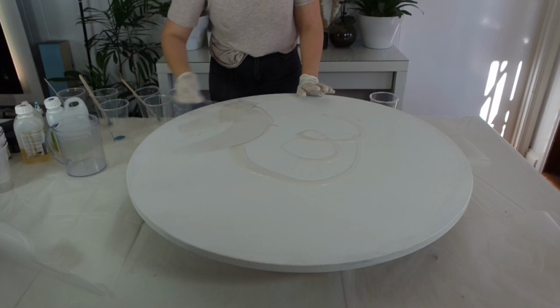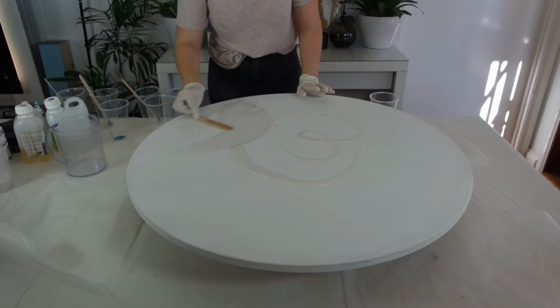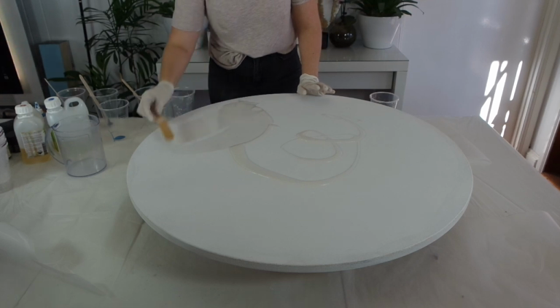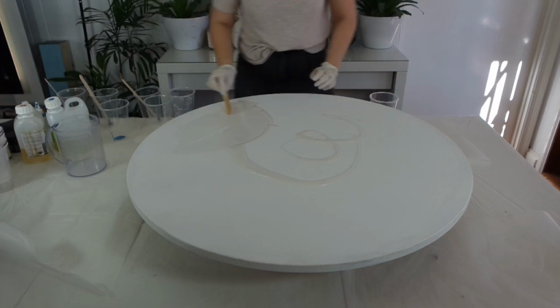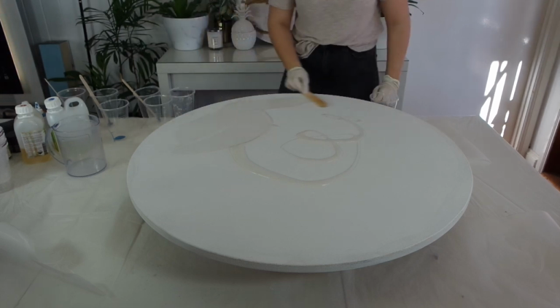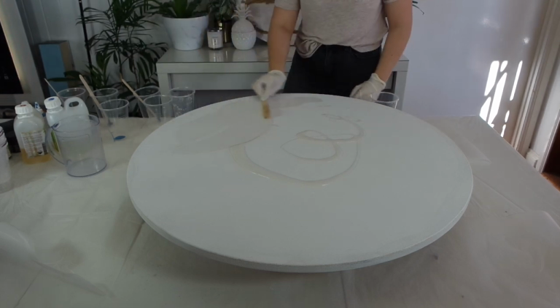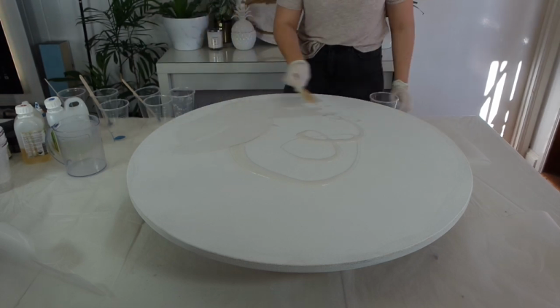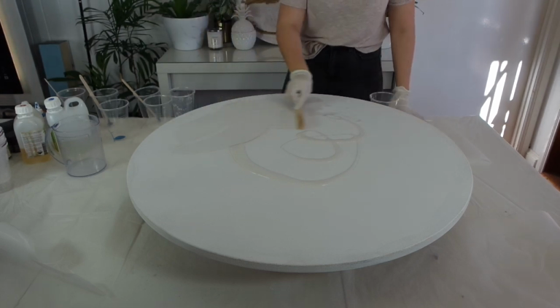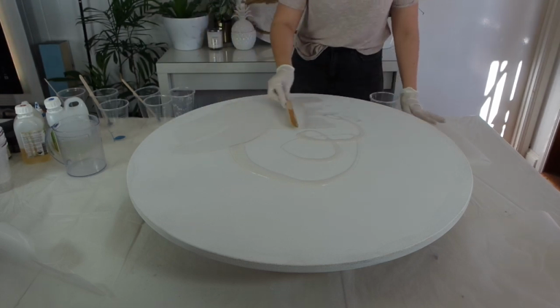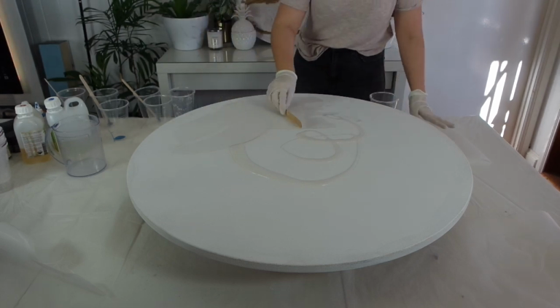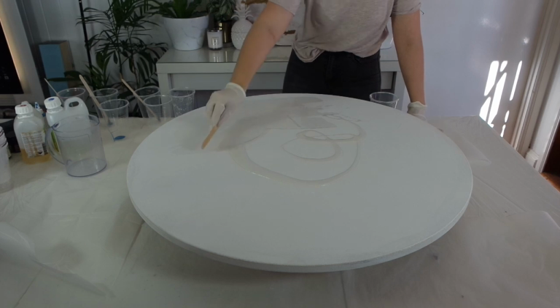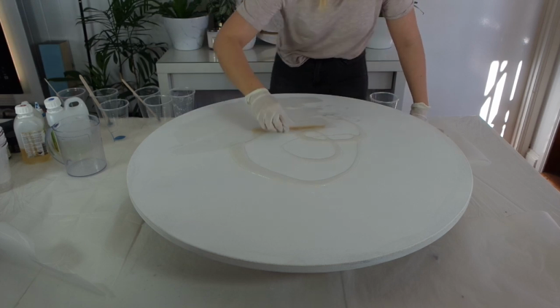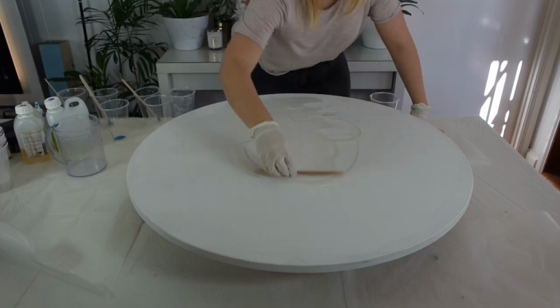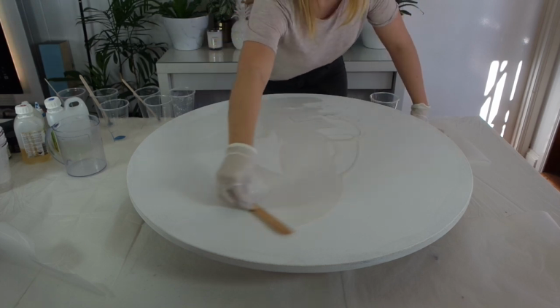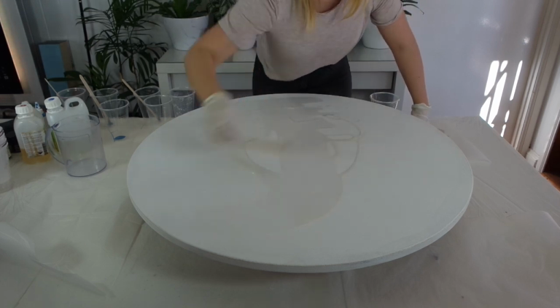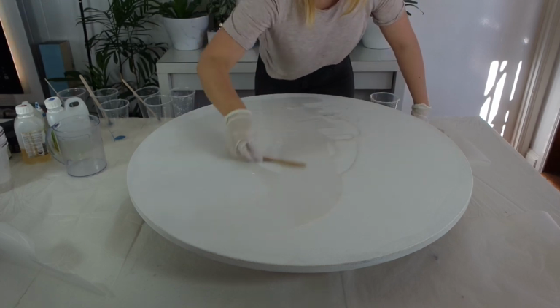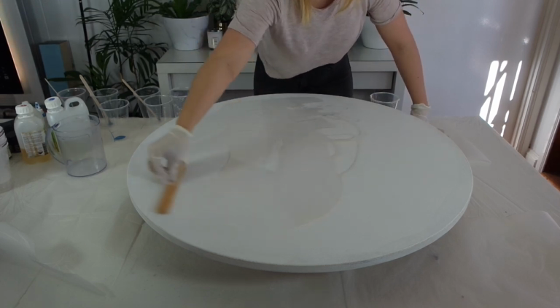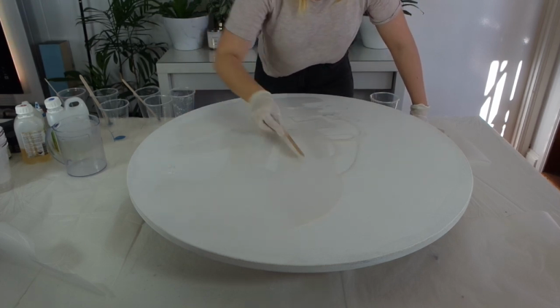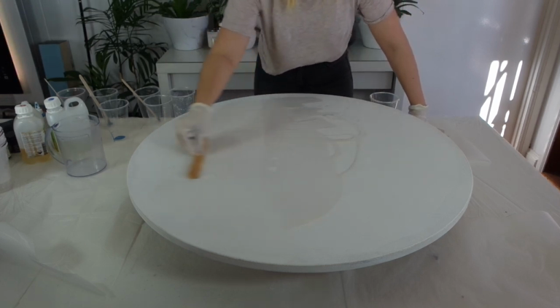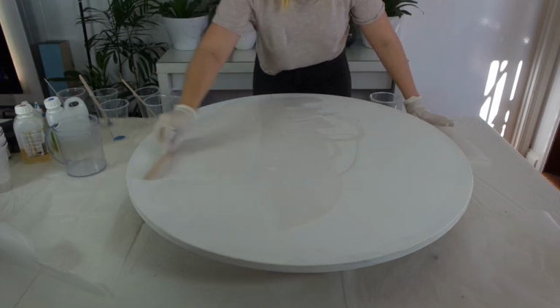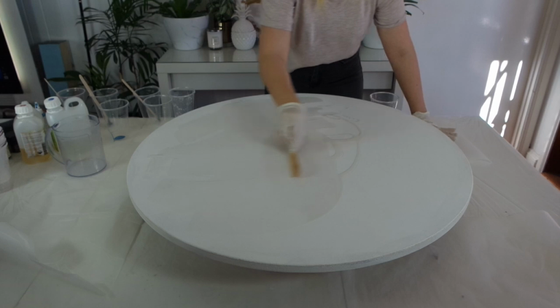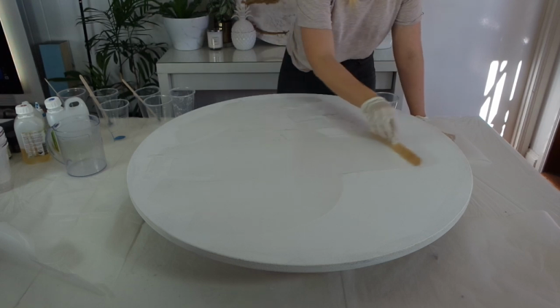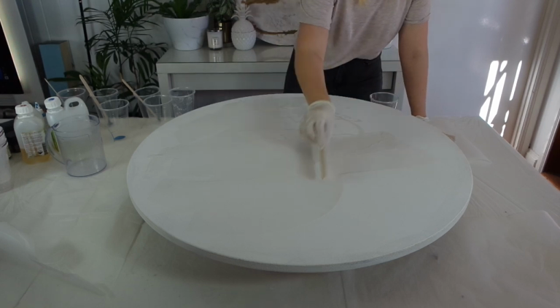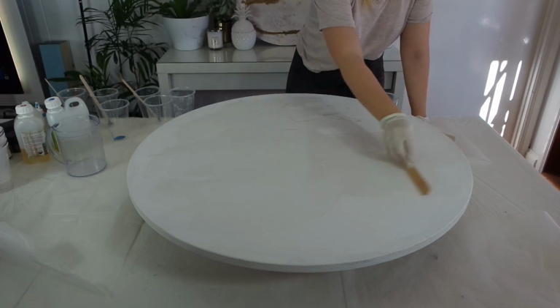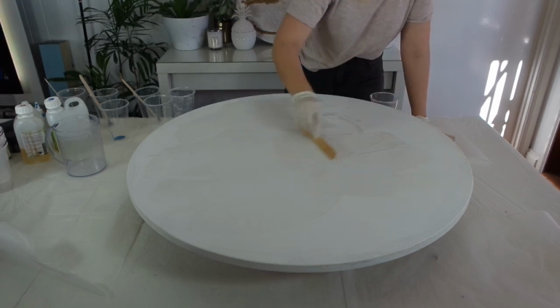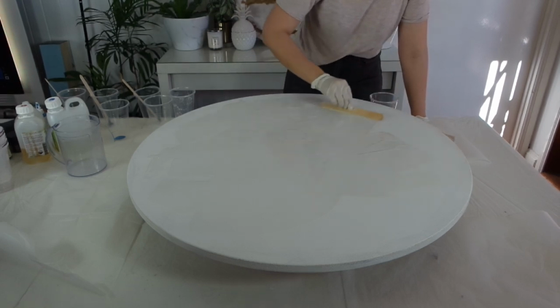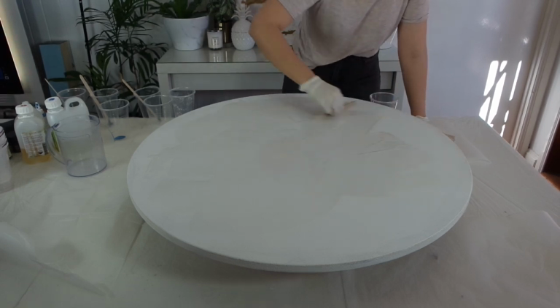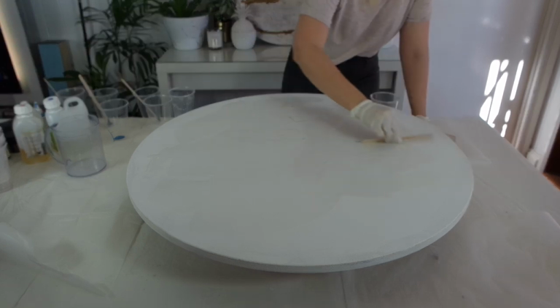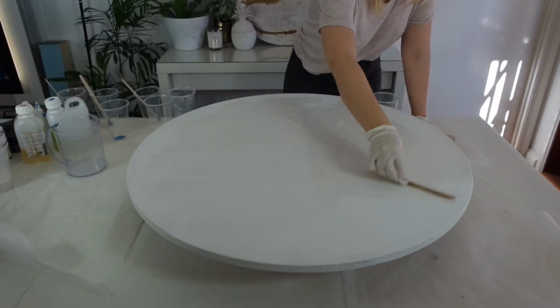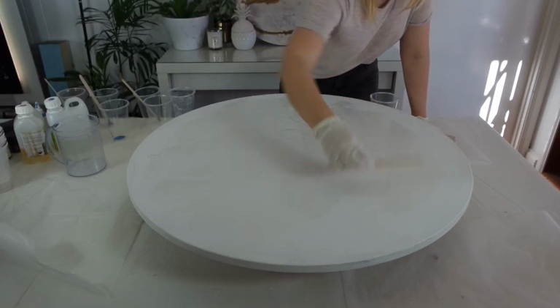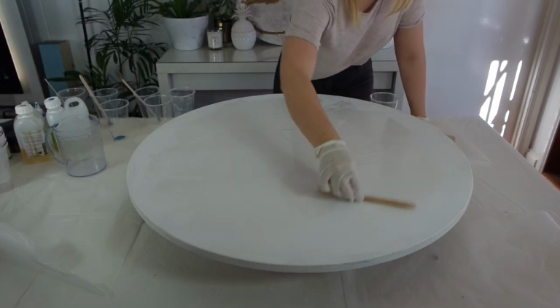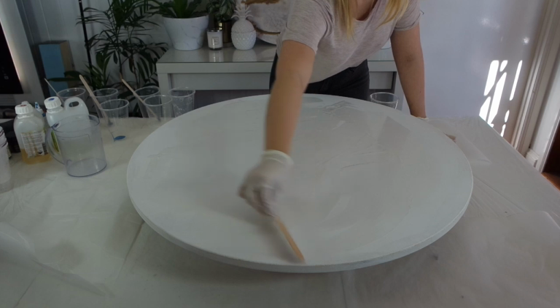If you're new or if you're trying a new technique, I always recommend trying what you want to do on a smaller board first. Or if you're just trying out new colors, always give it a test run before you start on a large canvas like this.